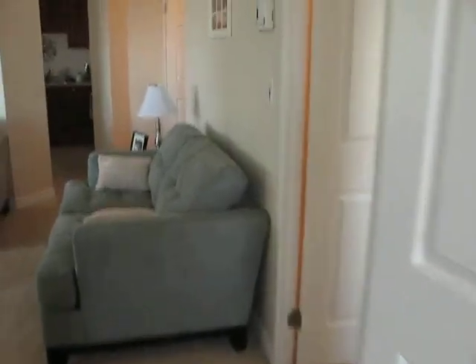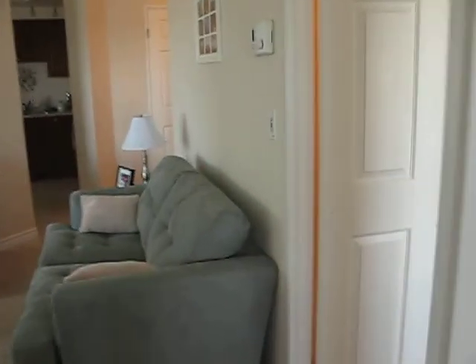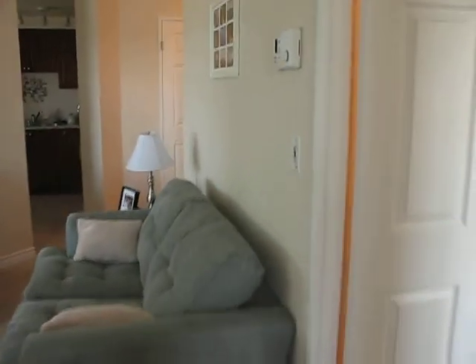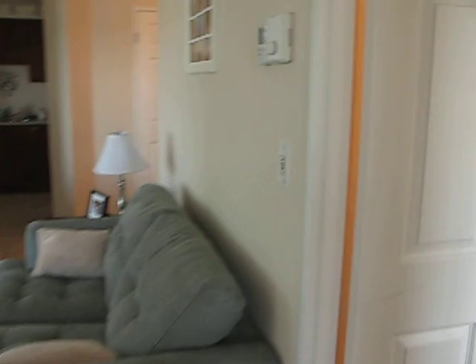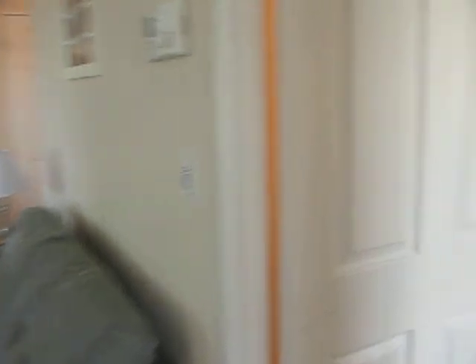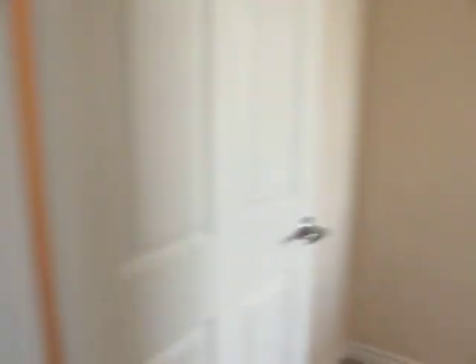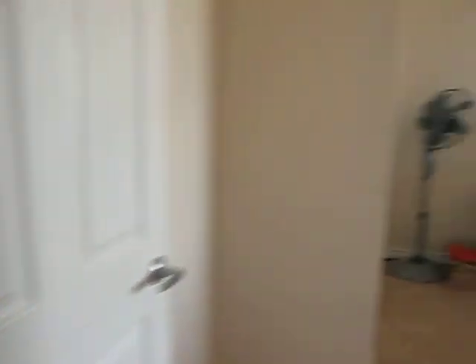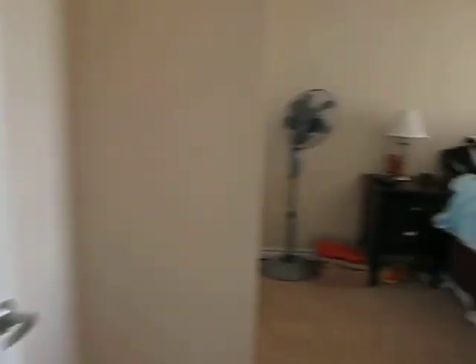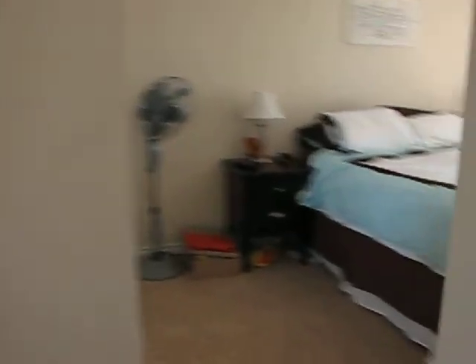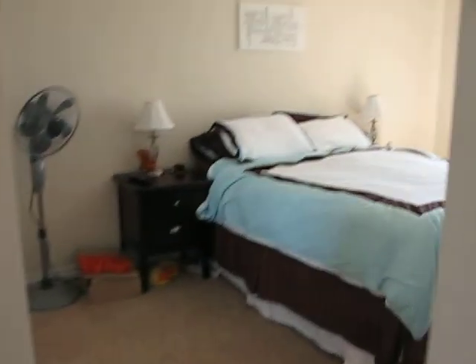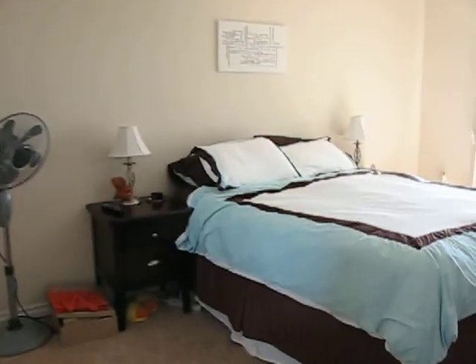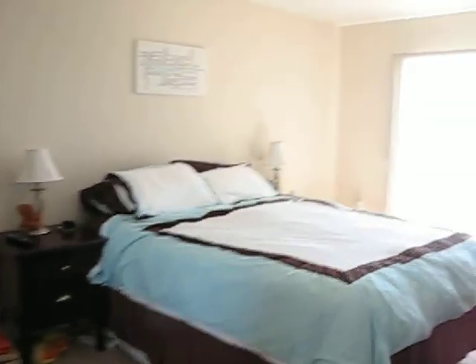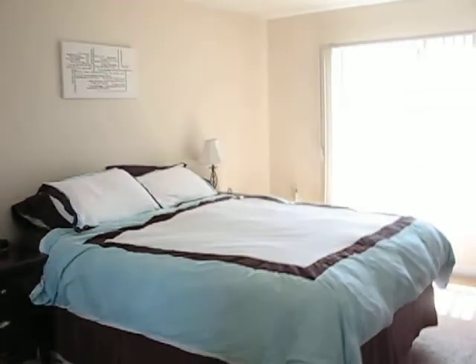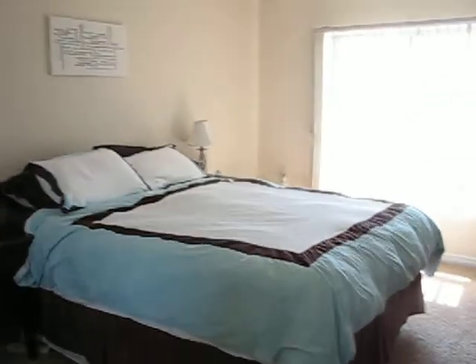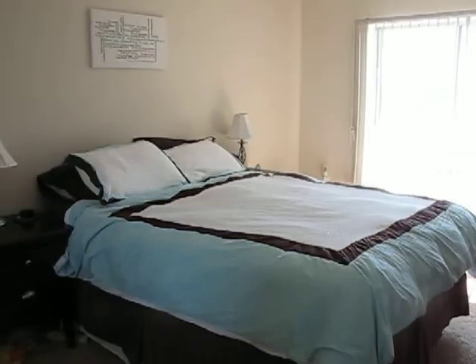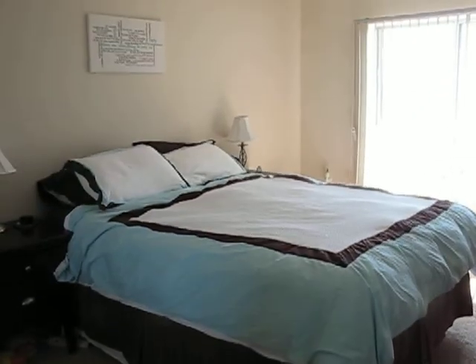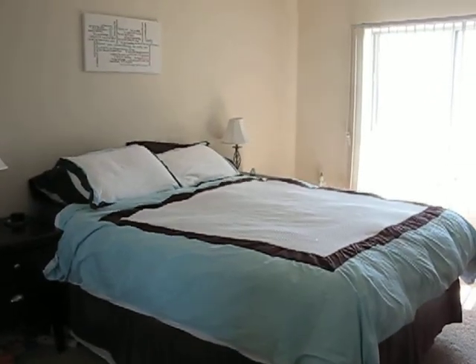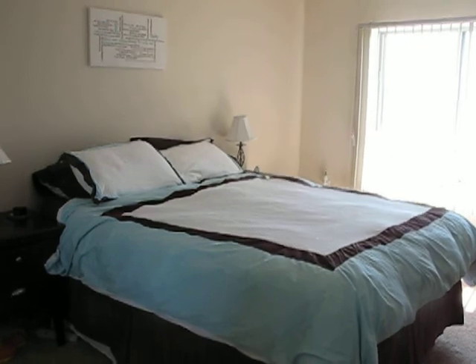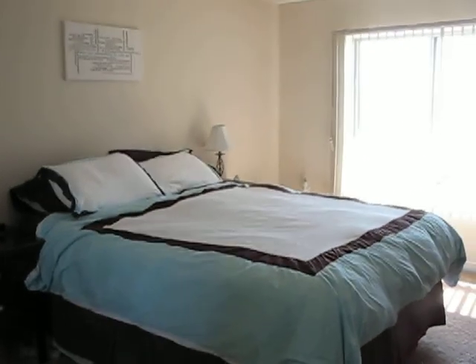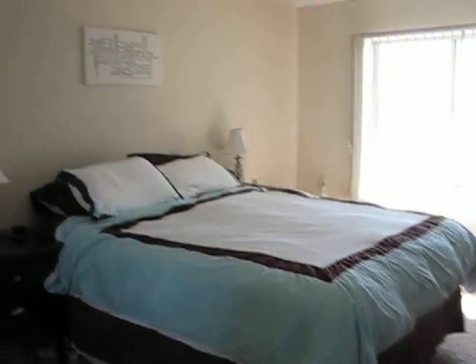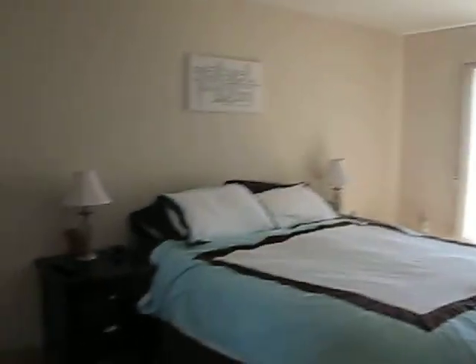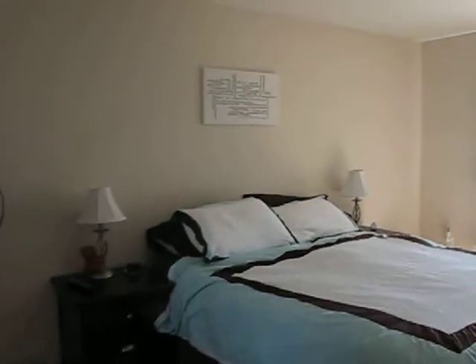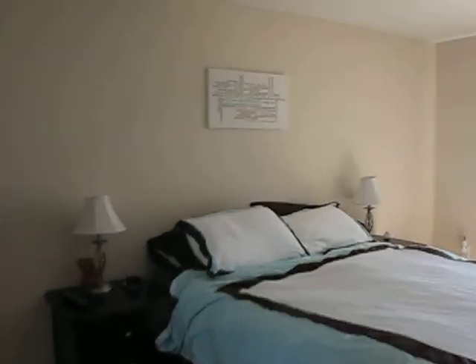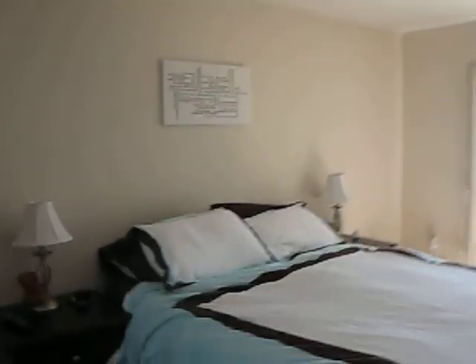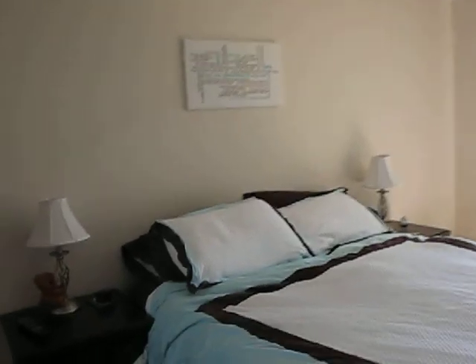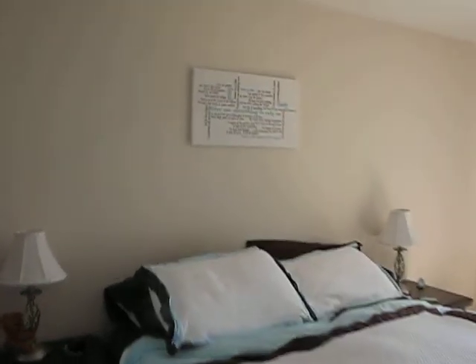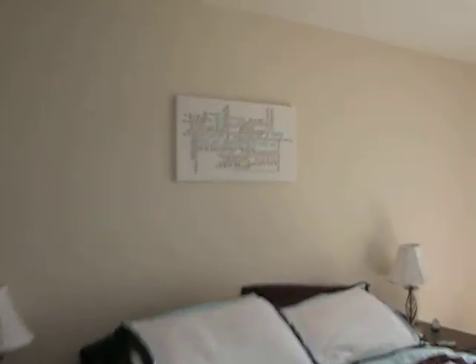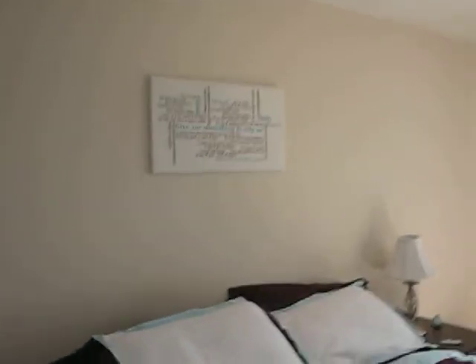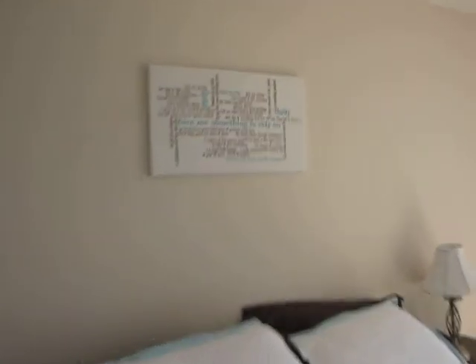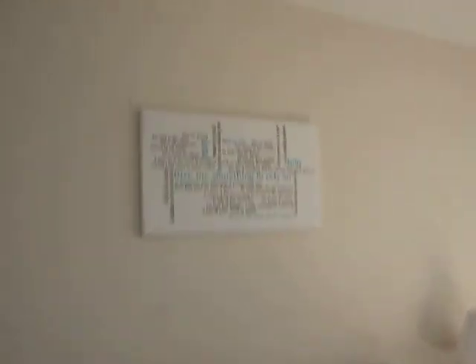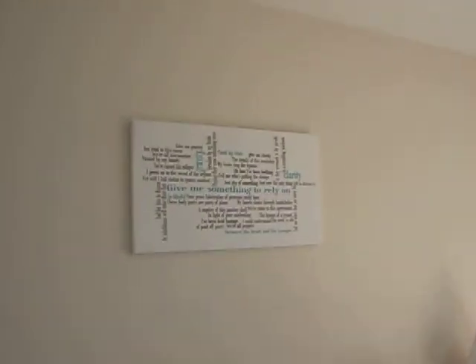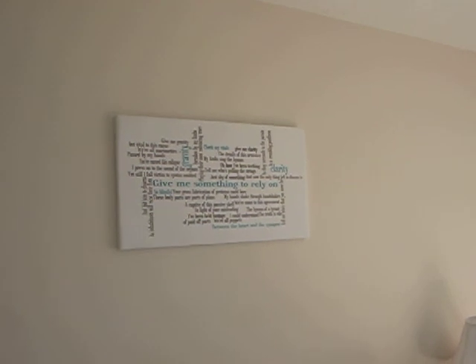Not much has changed in the bedroom — it's bright in here also. New comforter and an item on the wall.